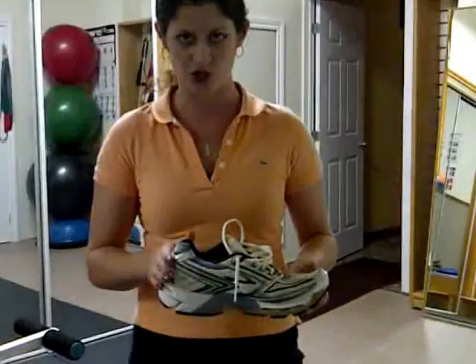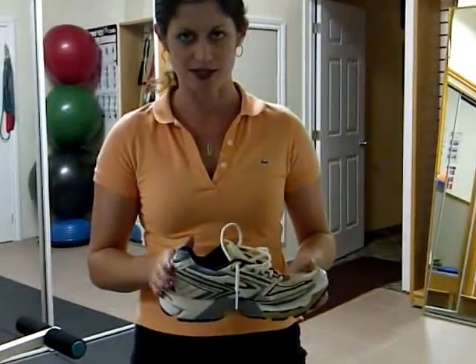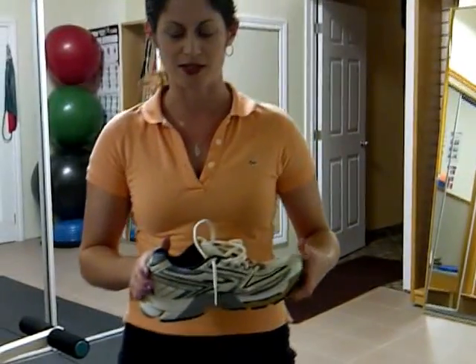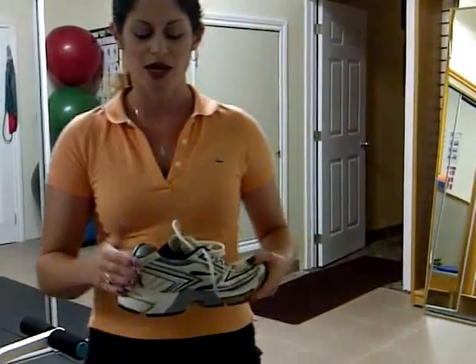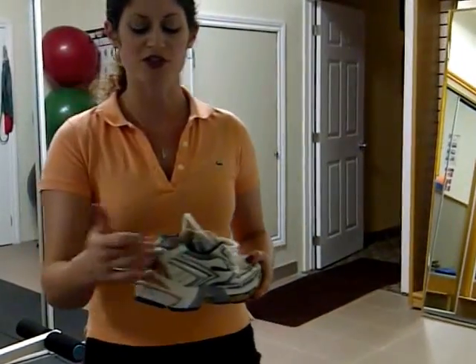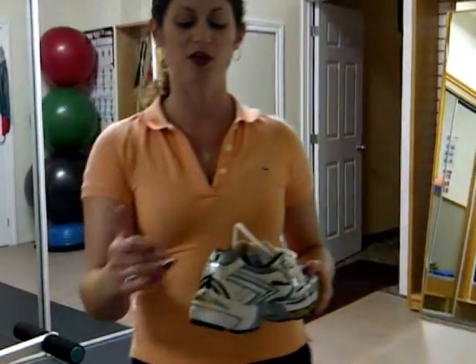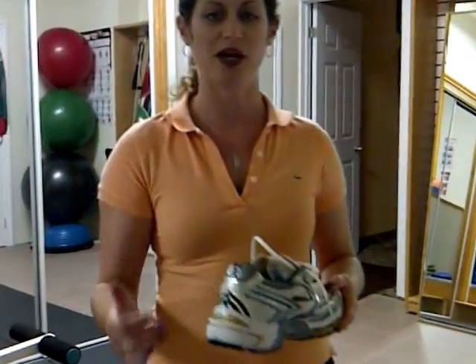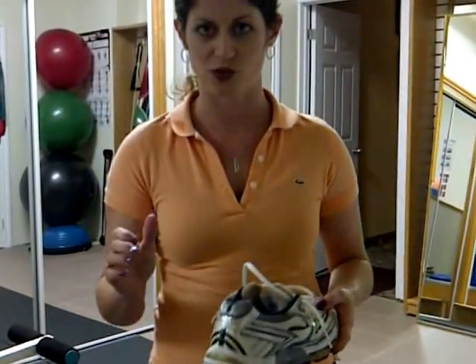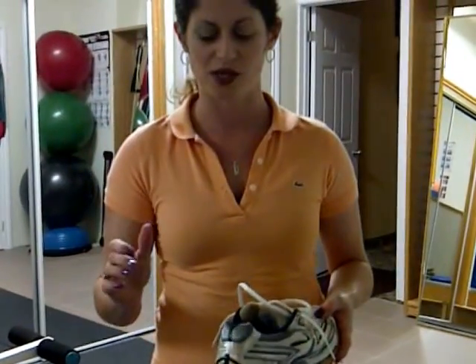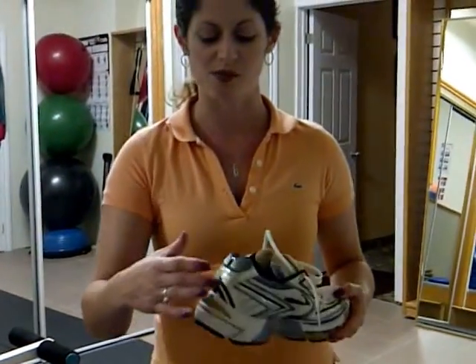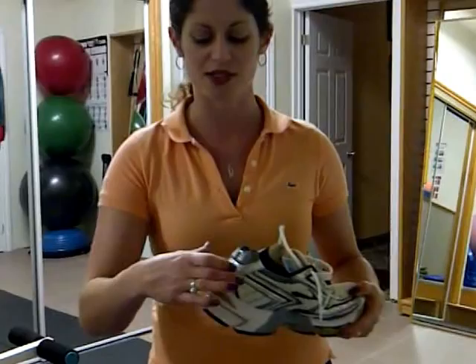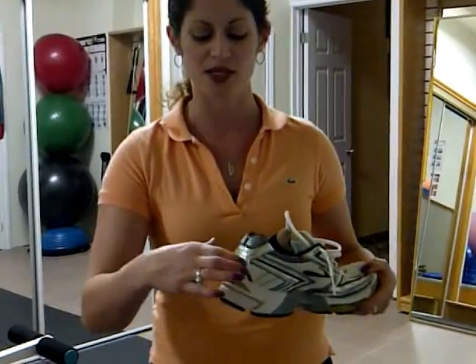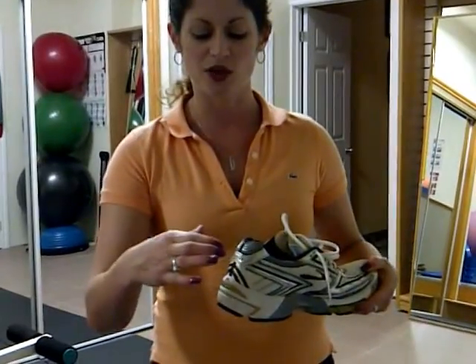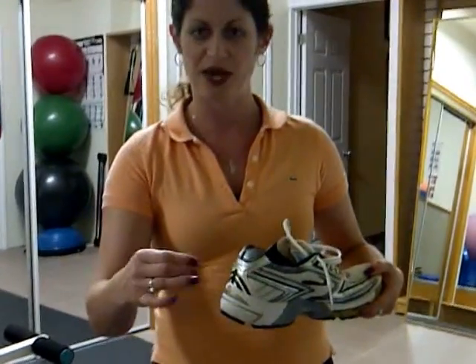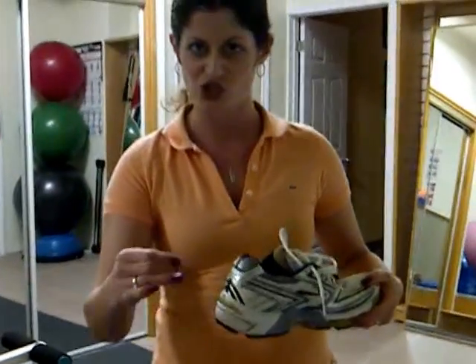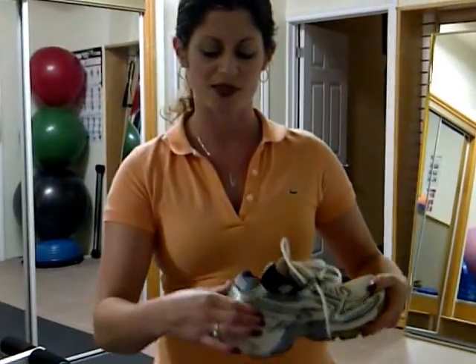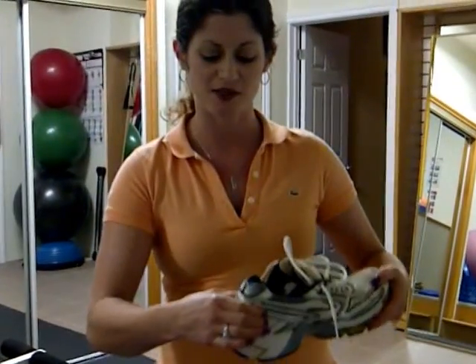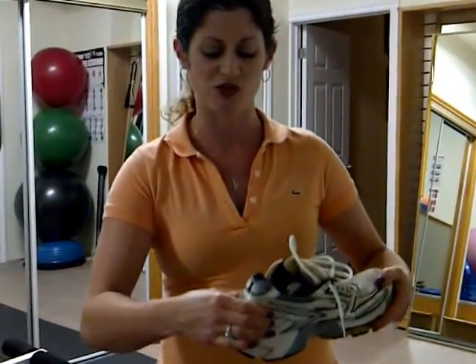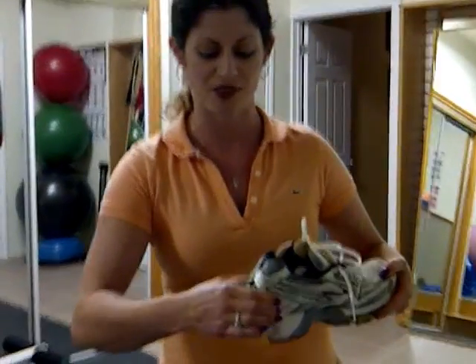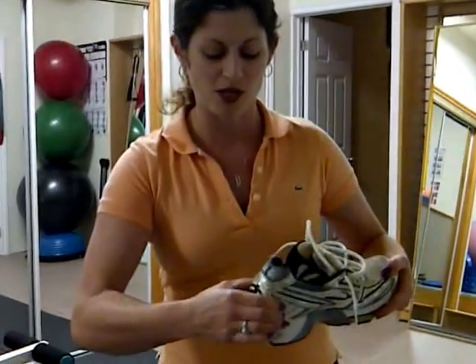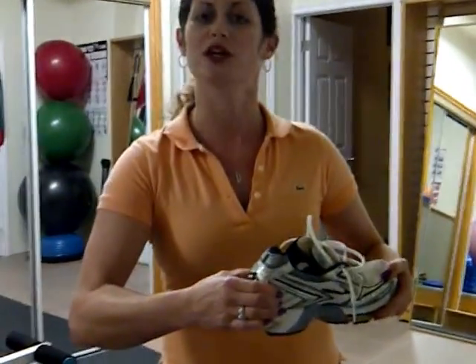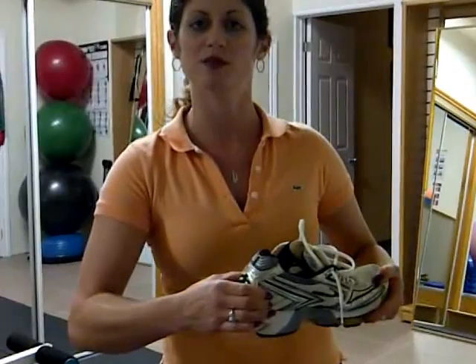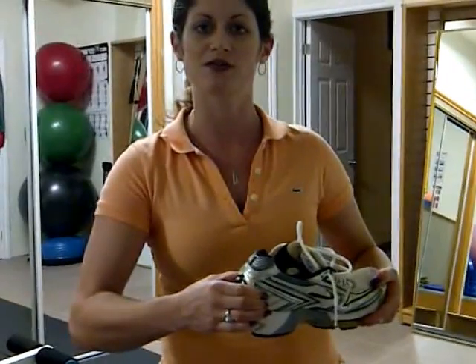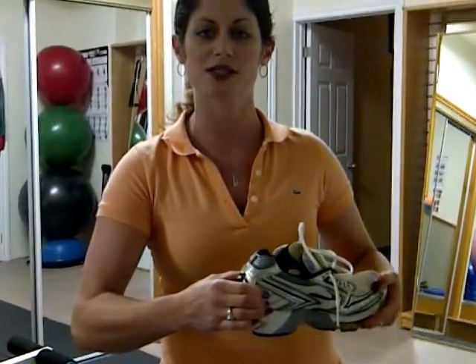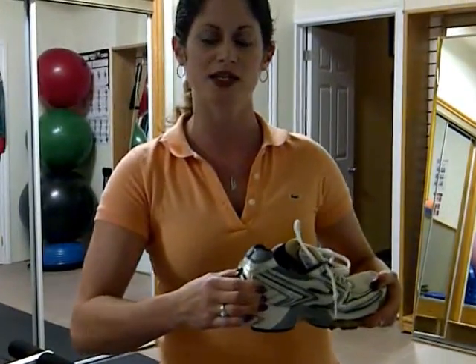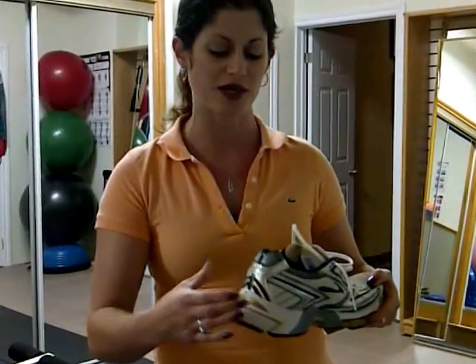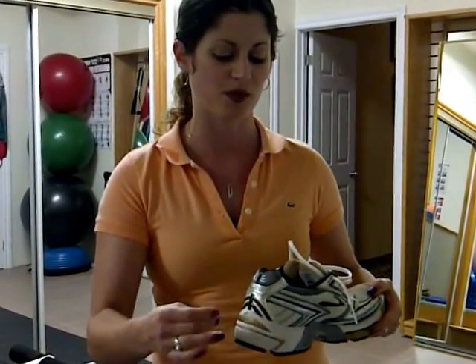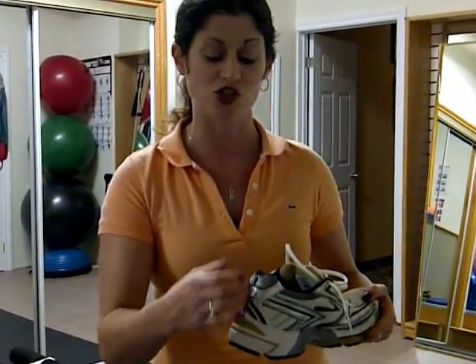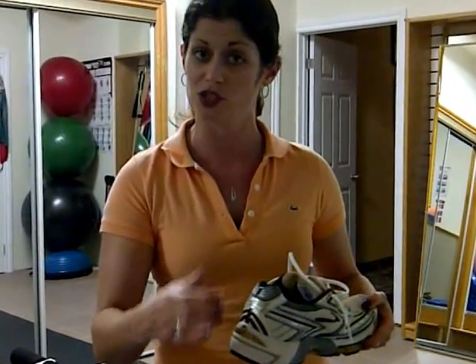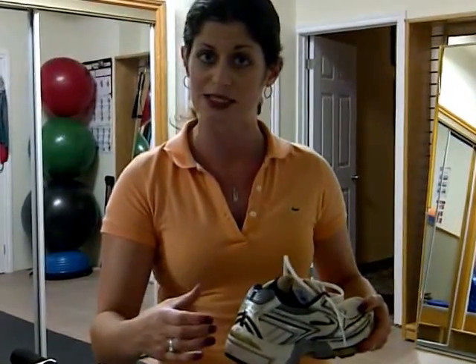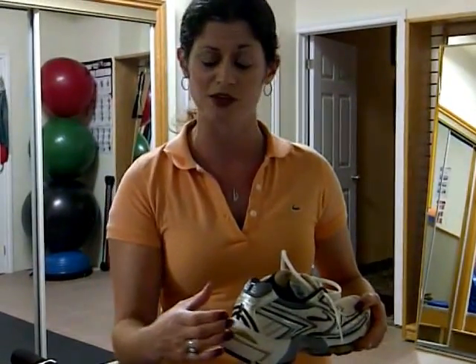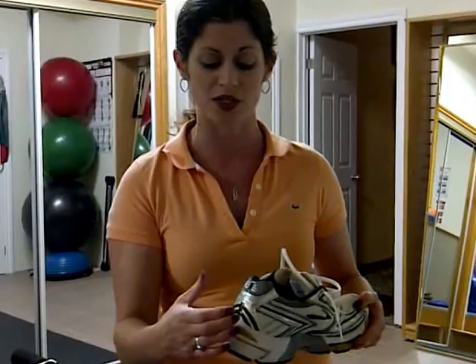Your shoe passes the test. First of all, you want to look at the back of the shoe where the heel sits. You want to try to pinch the sides of the shoe together. You should not be able to even slightly depress them inwards. It should be a good stiff heel counter.